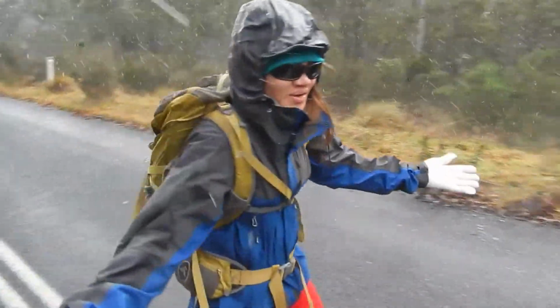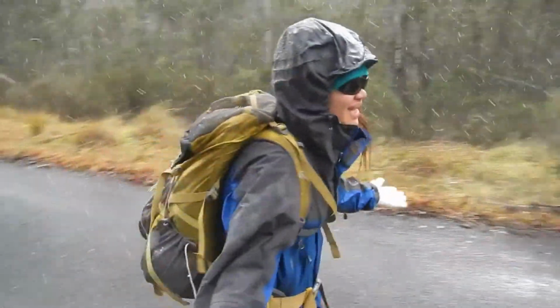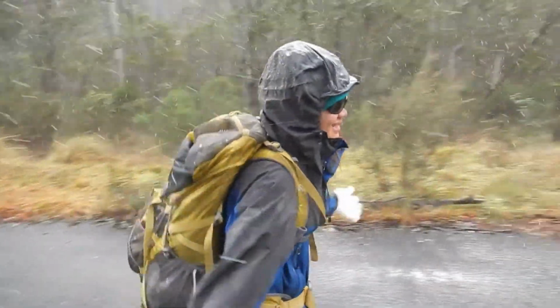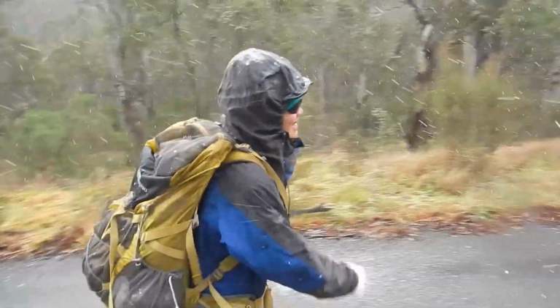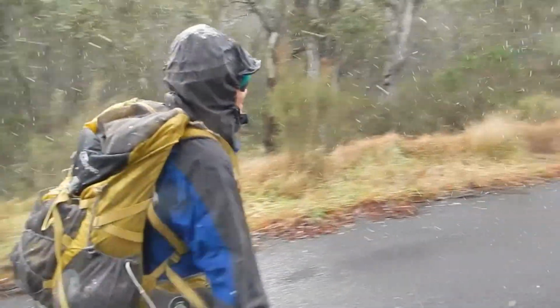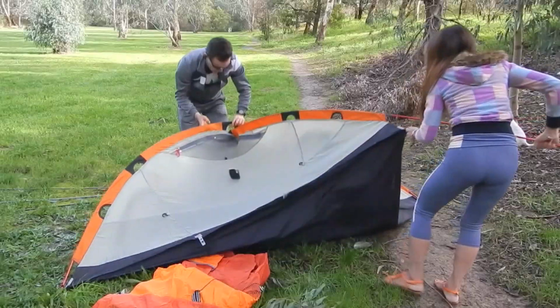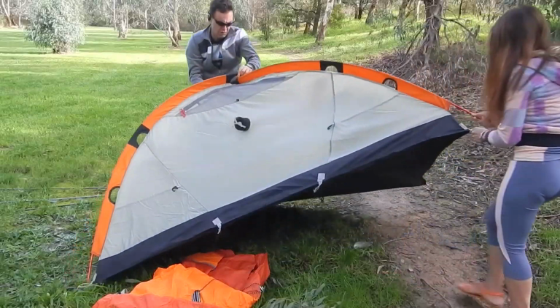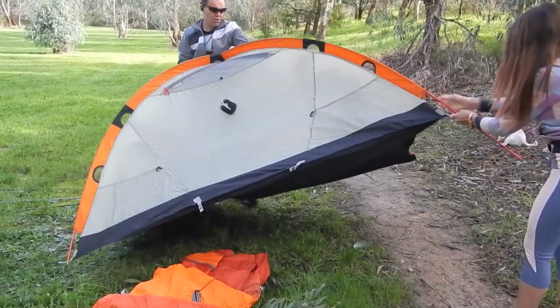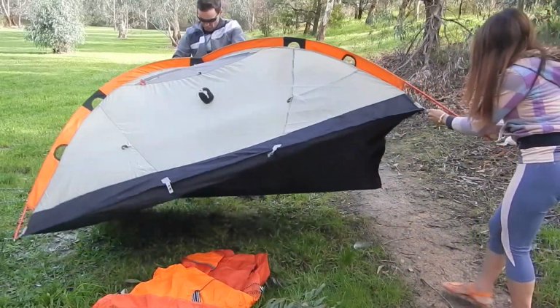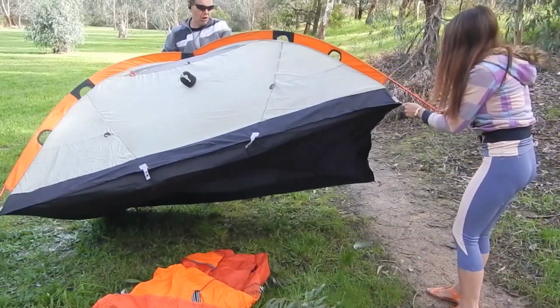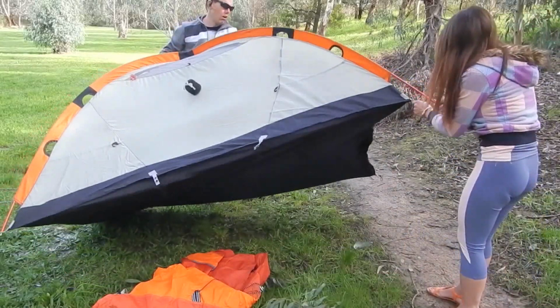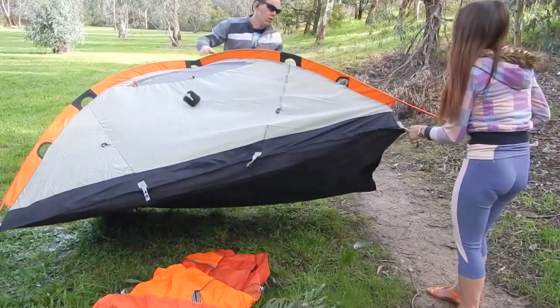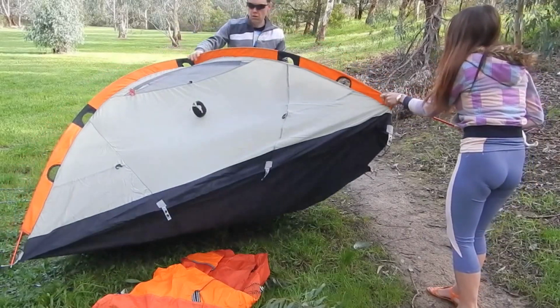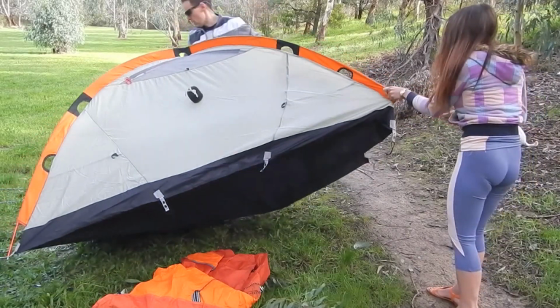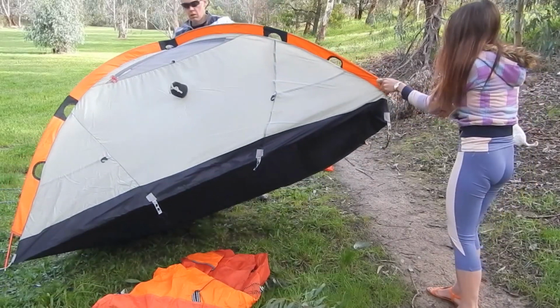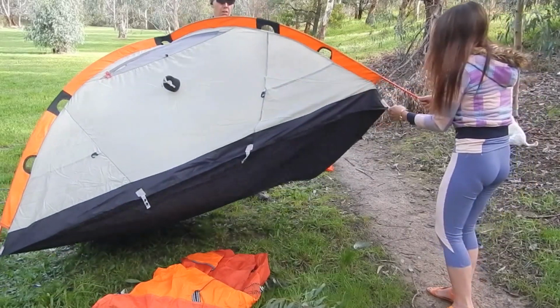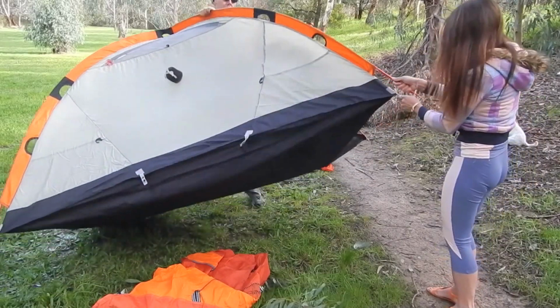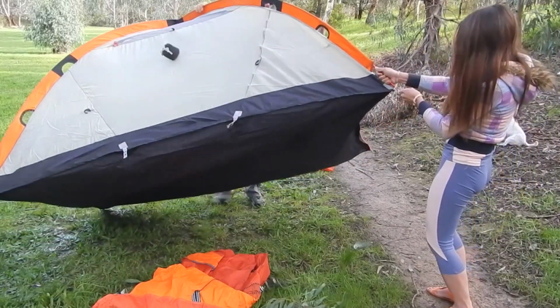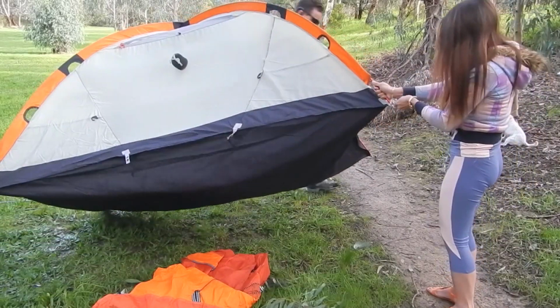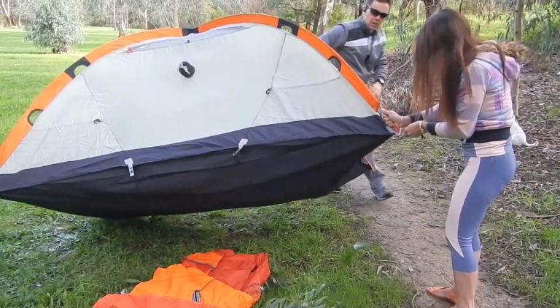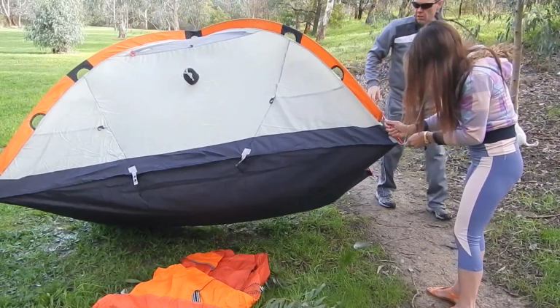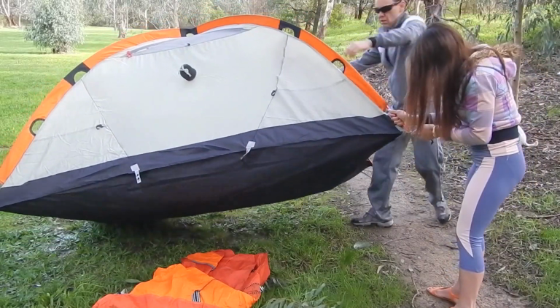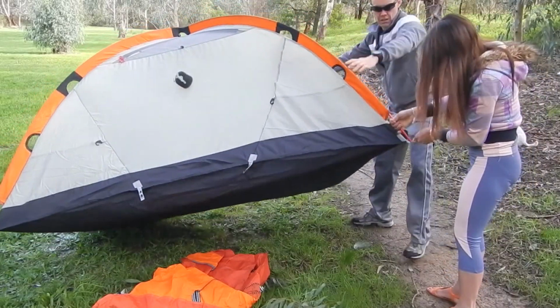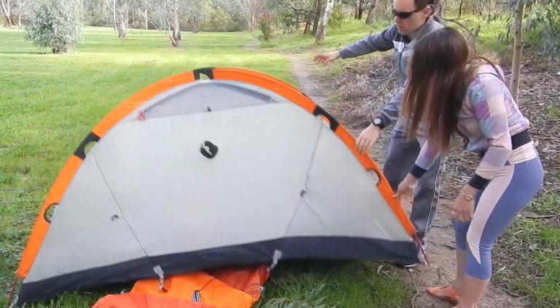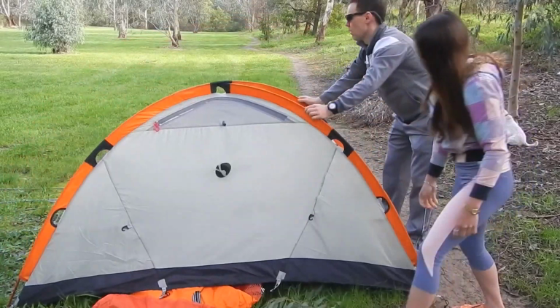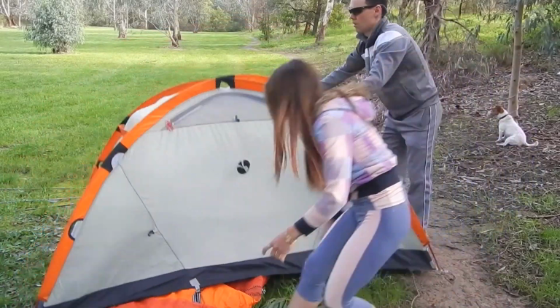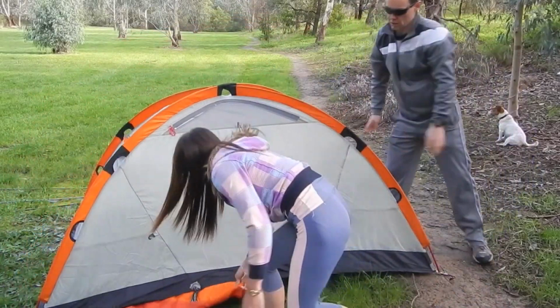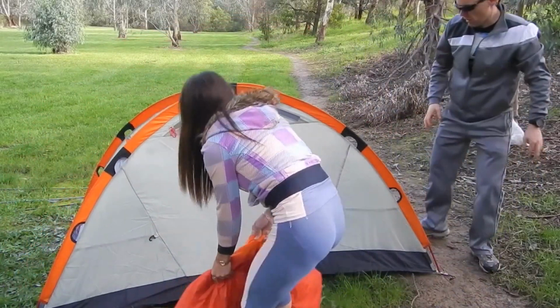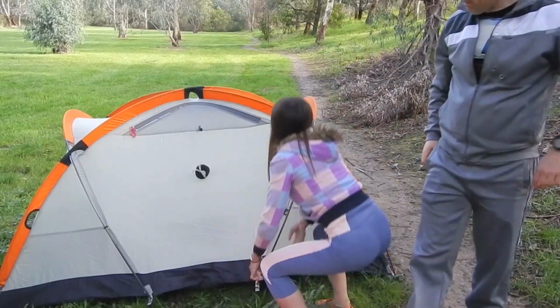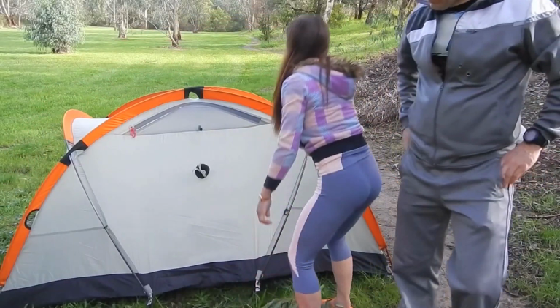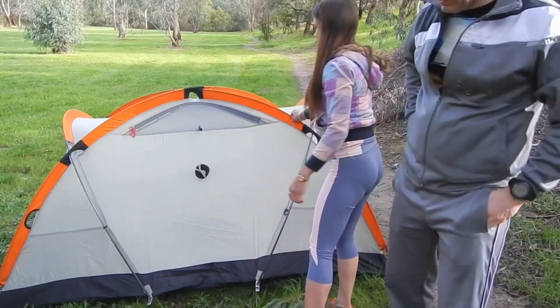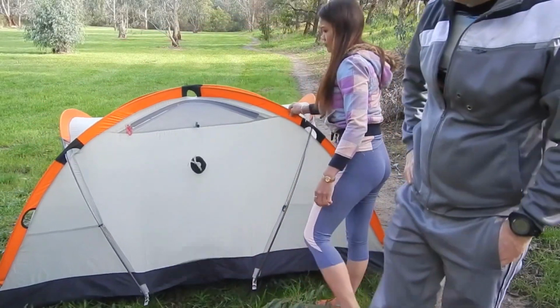In our recent snow camping video we showed you how we erect our snow tent. This is a follow-up to that video, explaining some of the important things involved in preparation and testing before you head out.